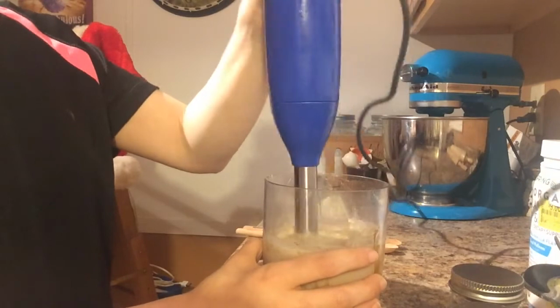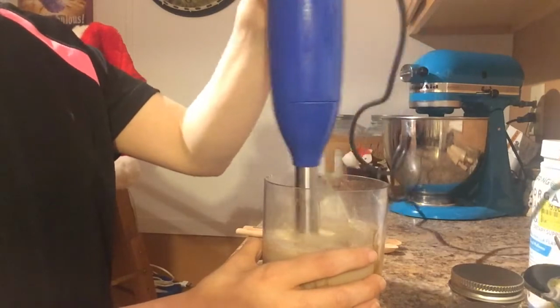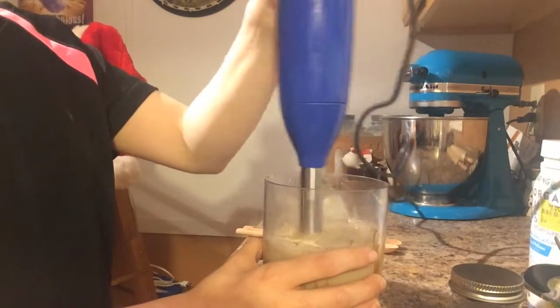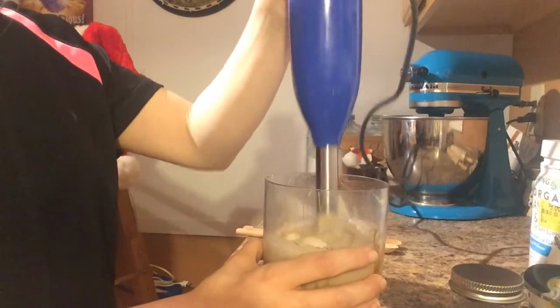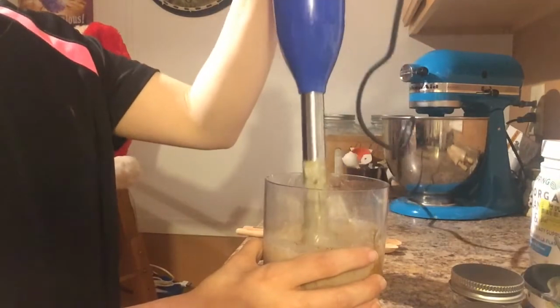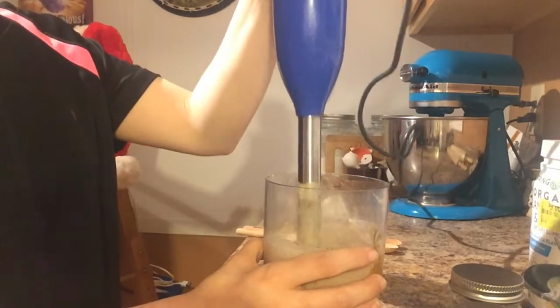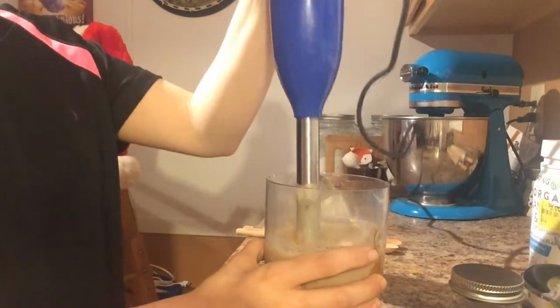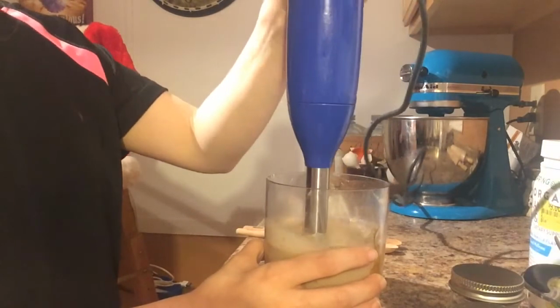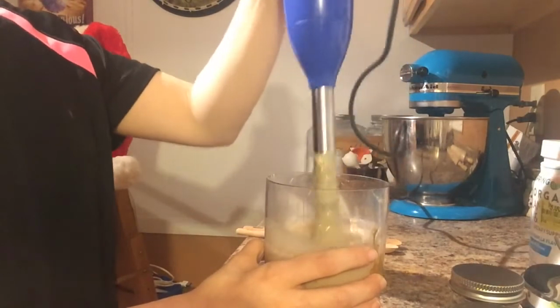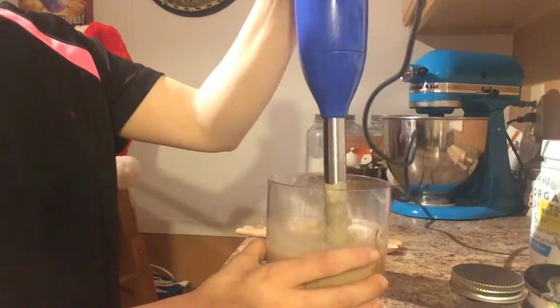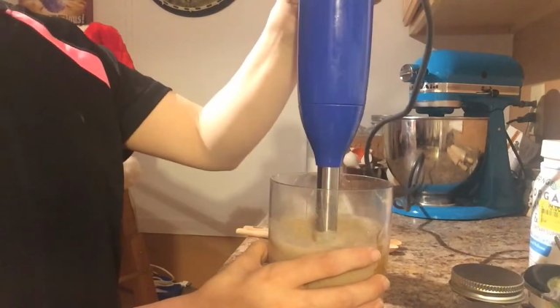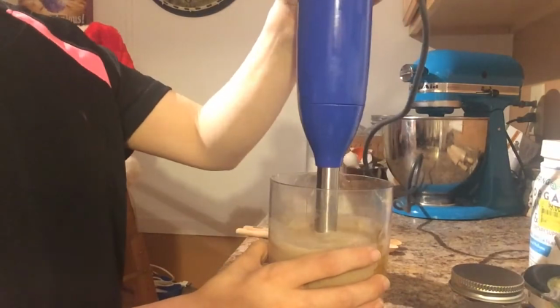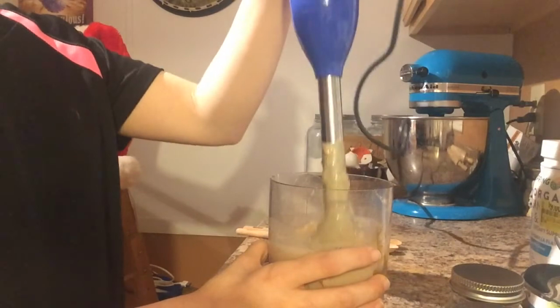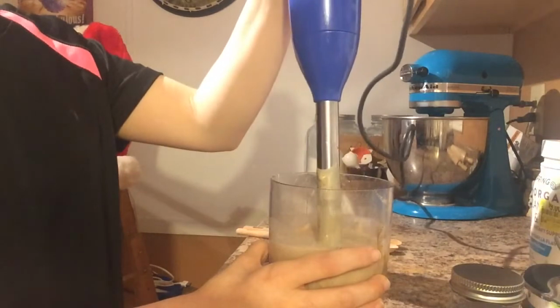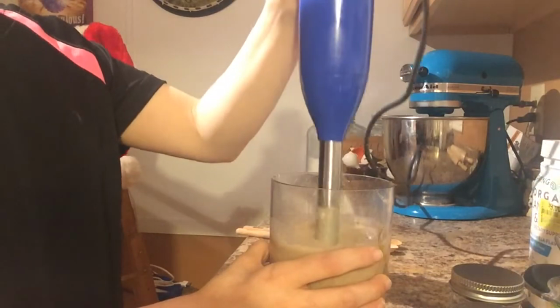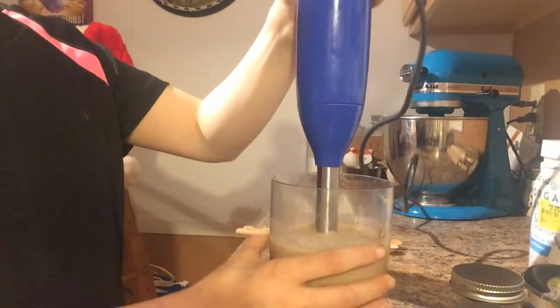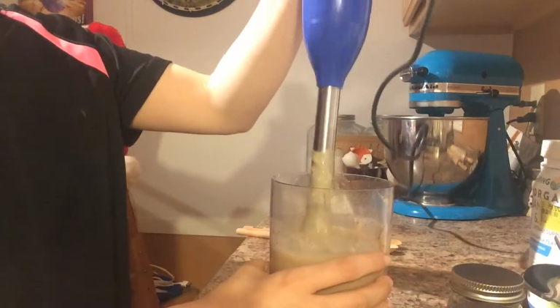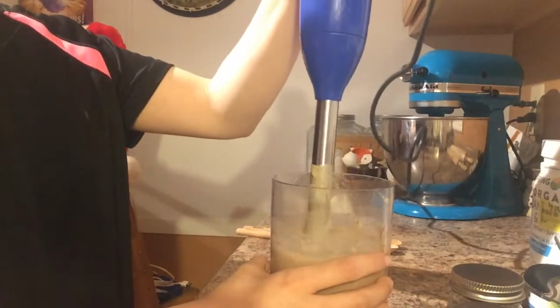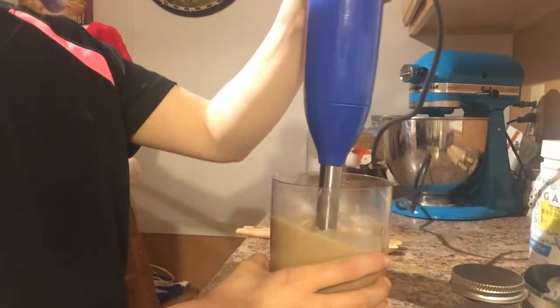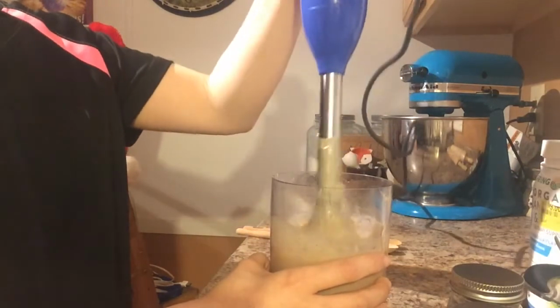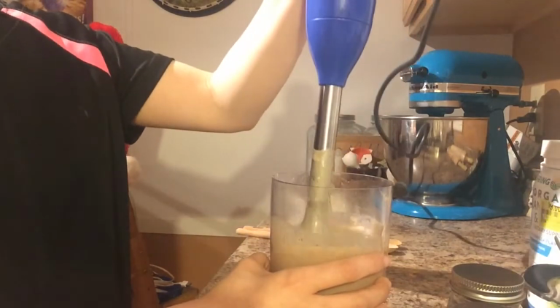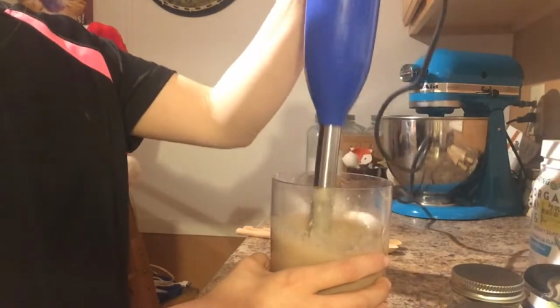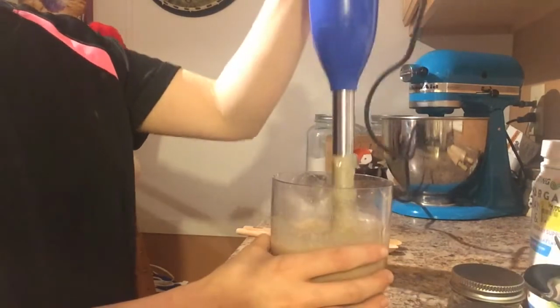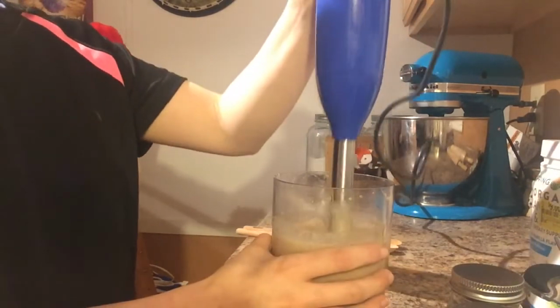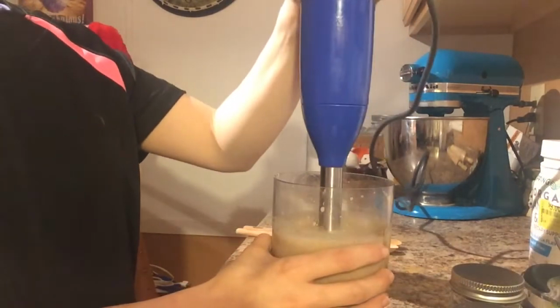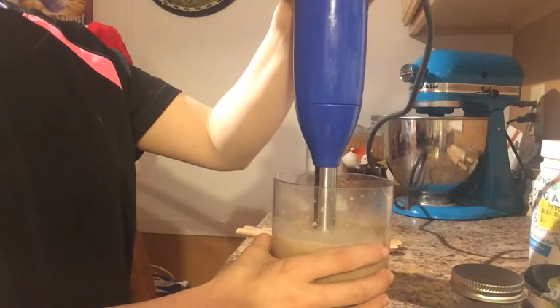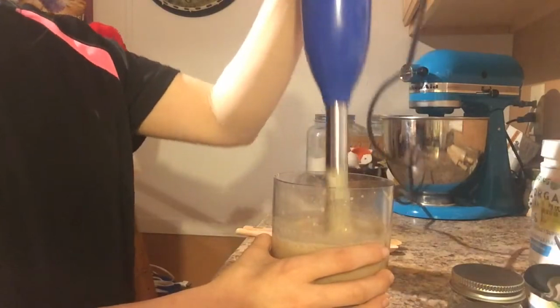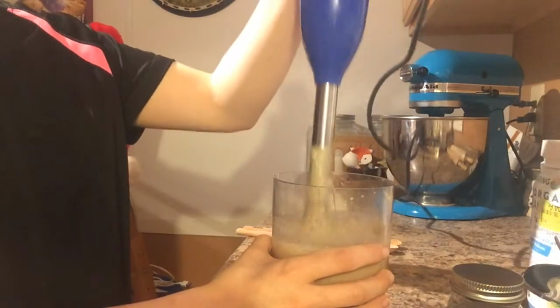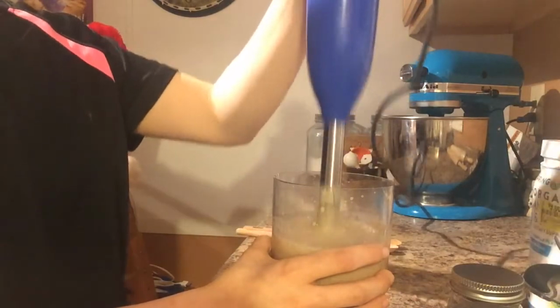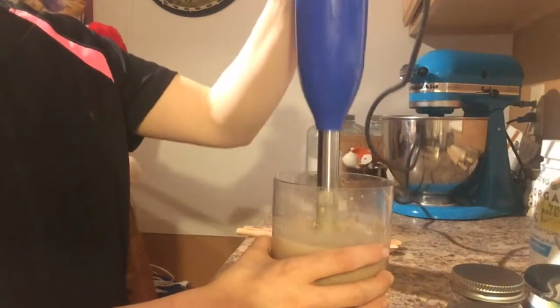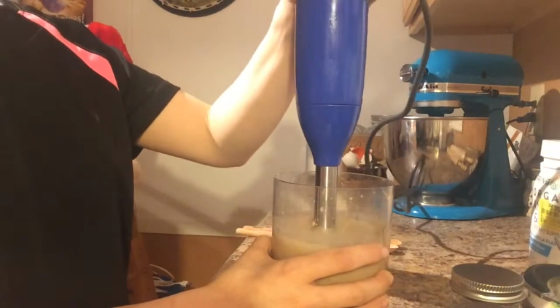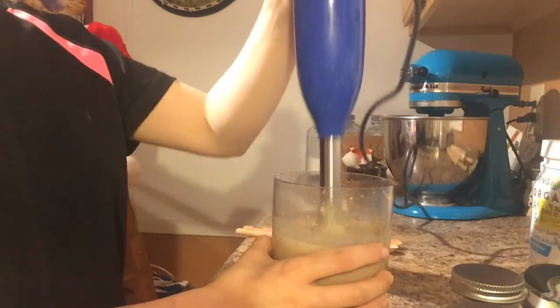Whichever option you choose, just blend it up until it is smooth and then you're ready to enjoy this delicious drink. This smoothie is so yummy and made with only clean ingredients — it's a great healthier treat for the holidays.